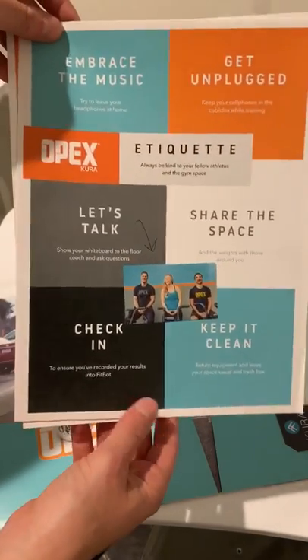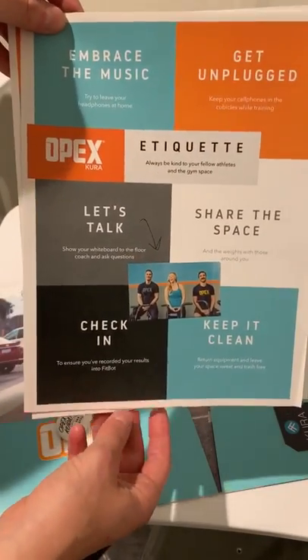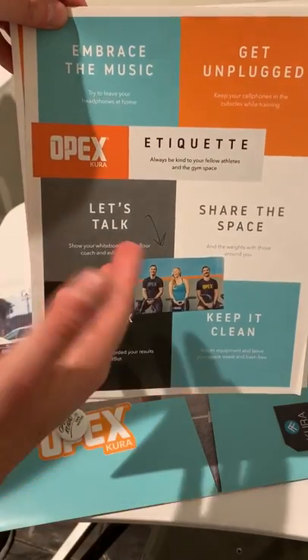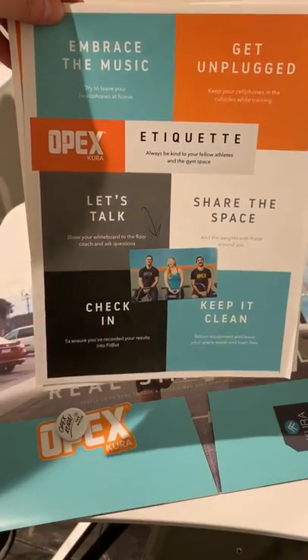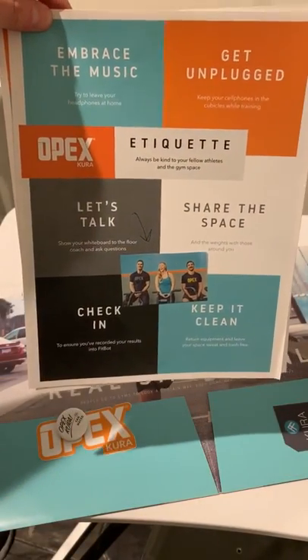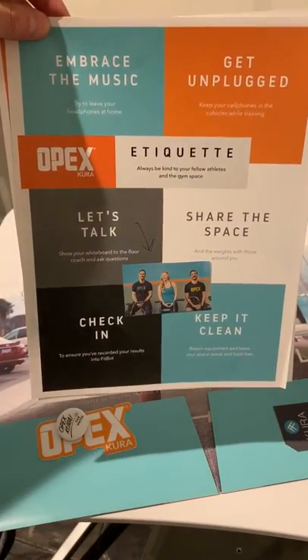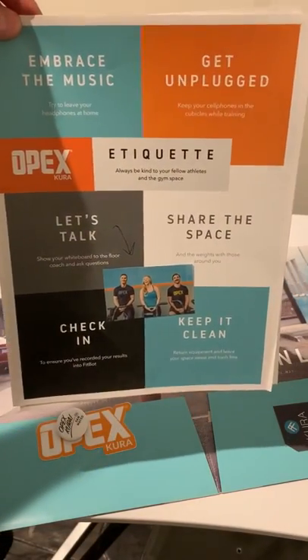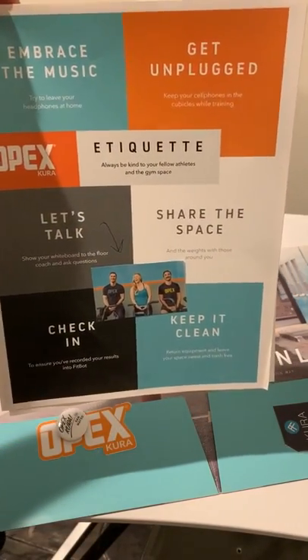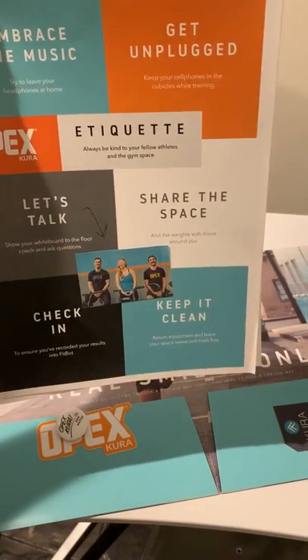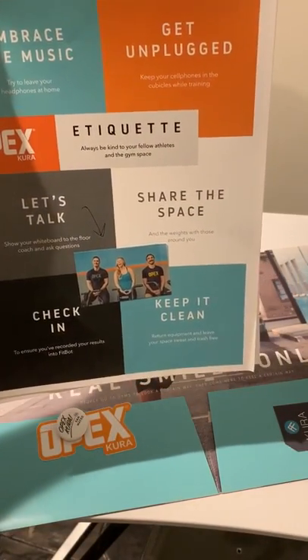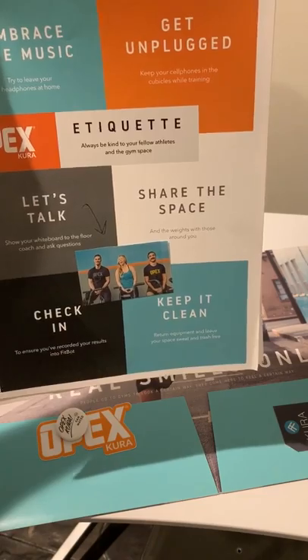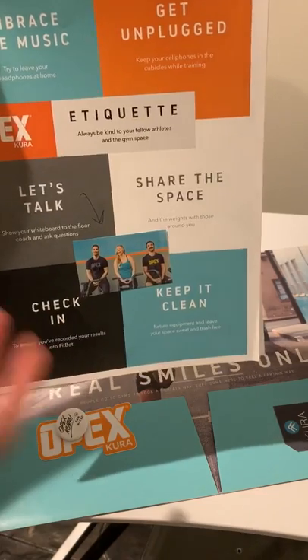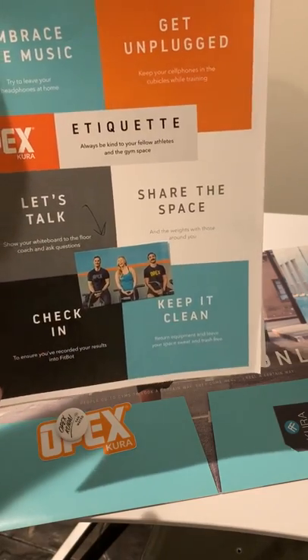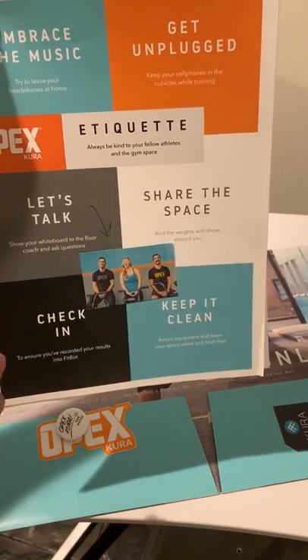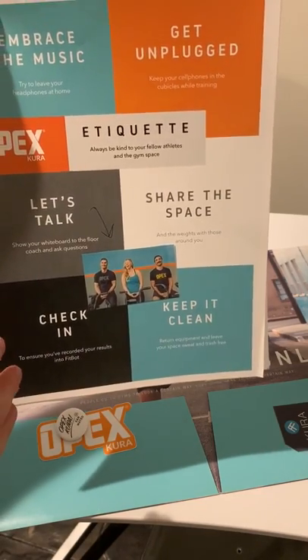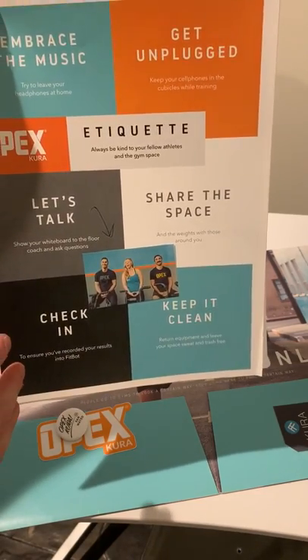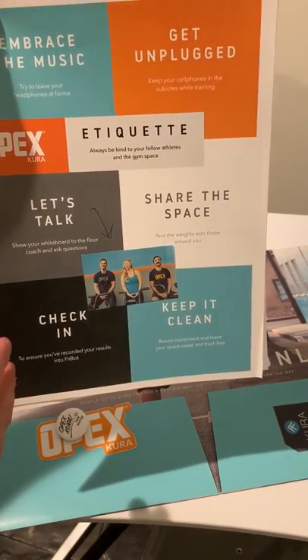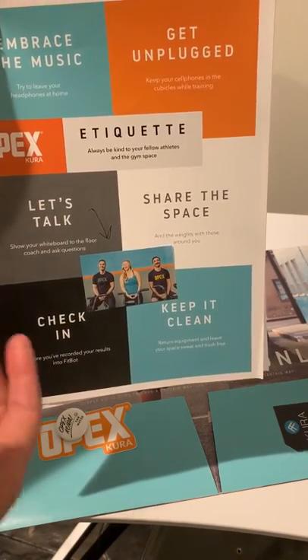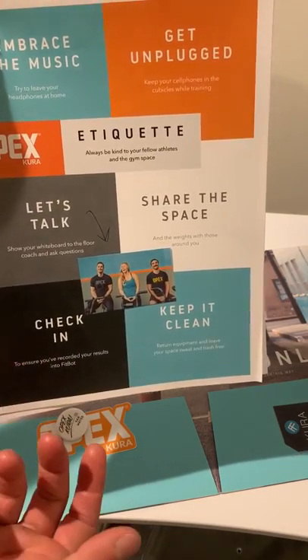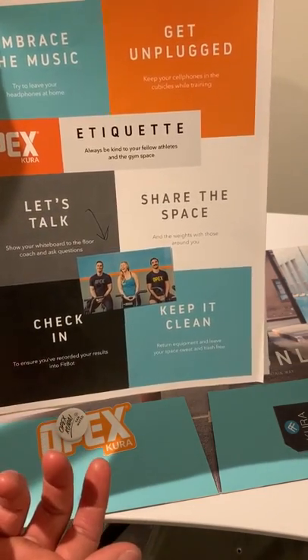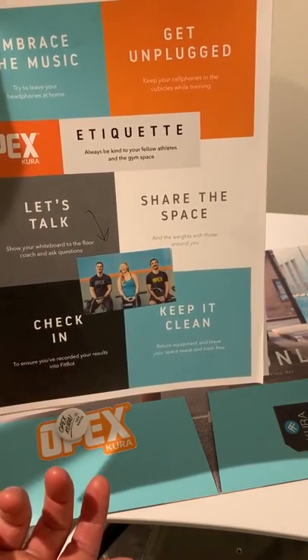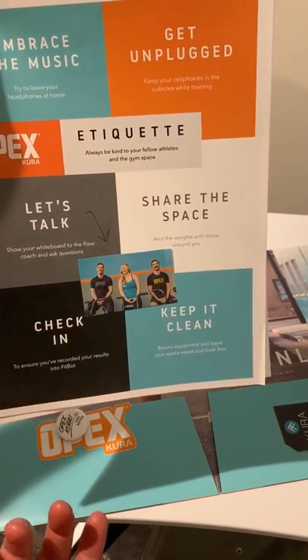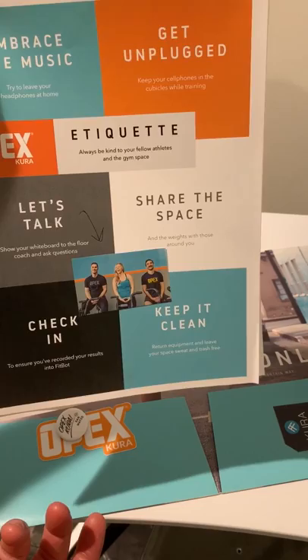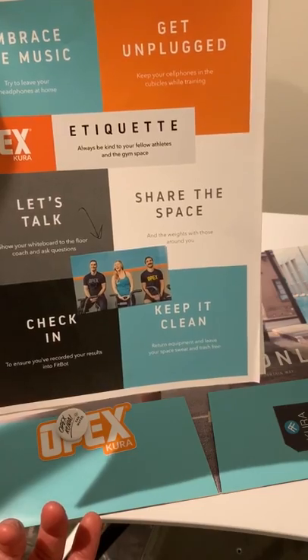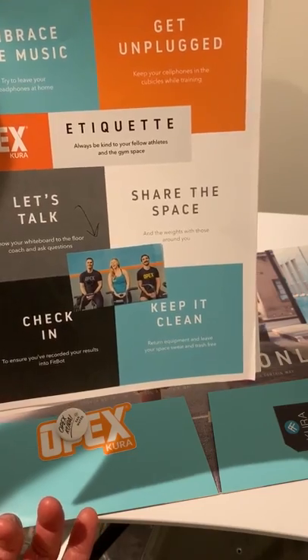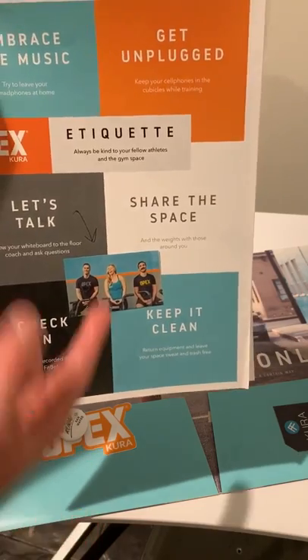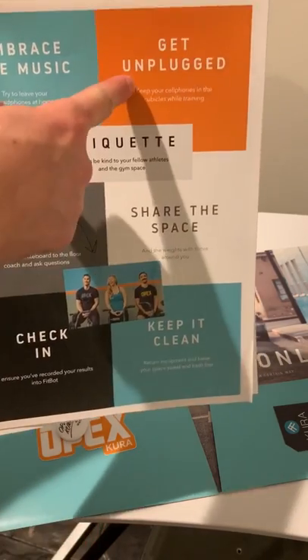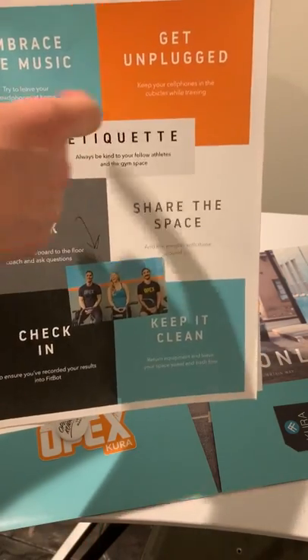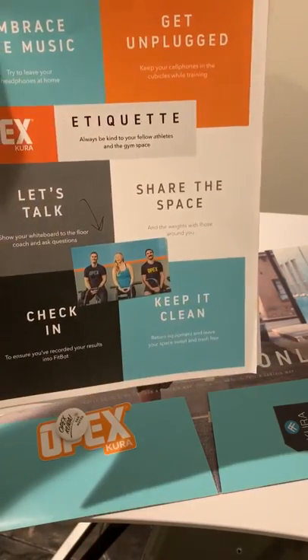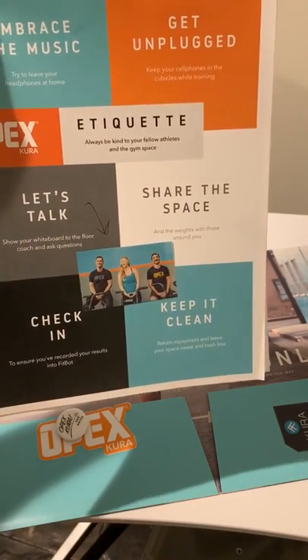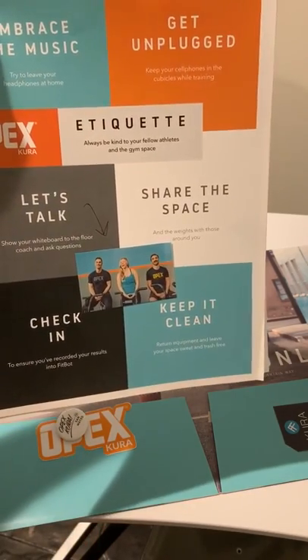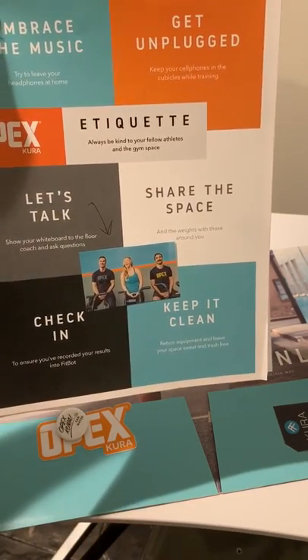Next, they're gonna get our gym etiquette sheet. This is posted inside the gym as well, but I send it to them before they join just so that they feel comfortable and confident walking into the gym on day one. We're letting them know we leave our cell phones in the cubbies, that we don't bring our earphones, things like that.